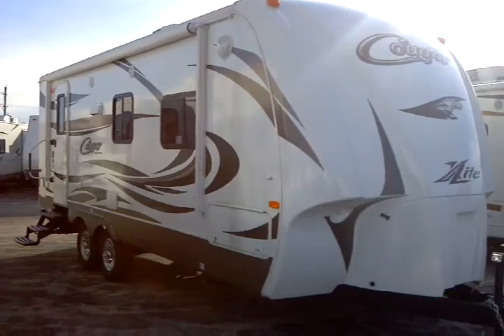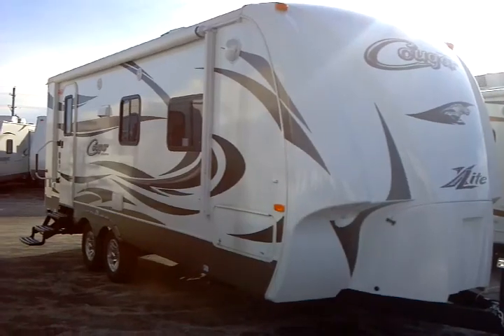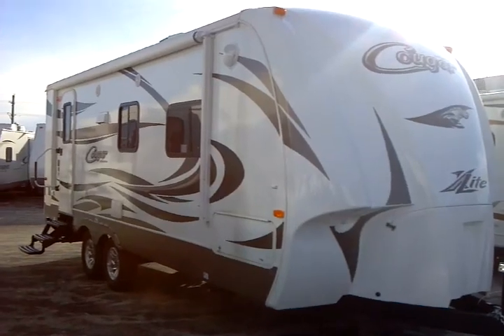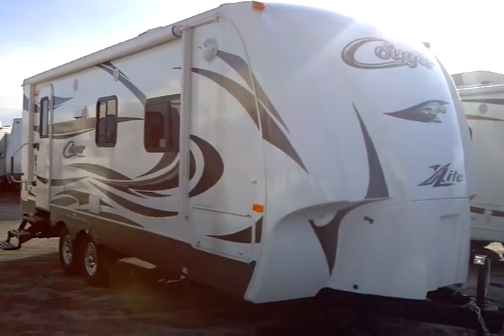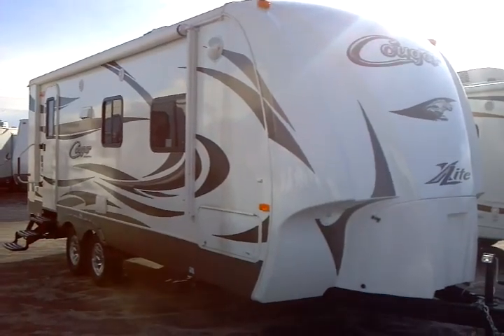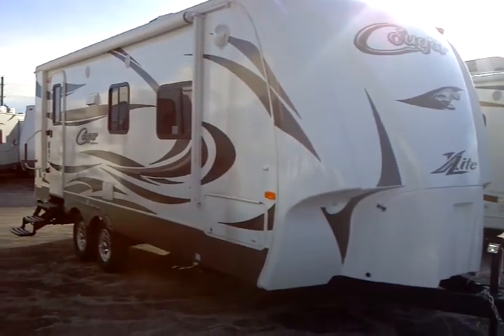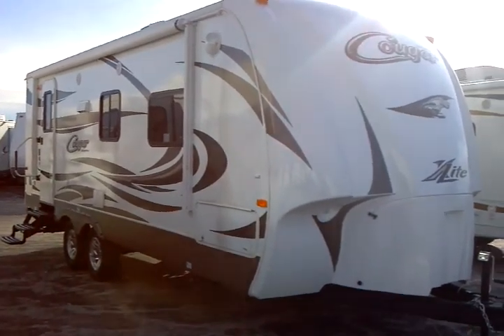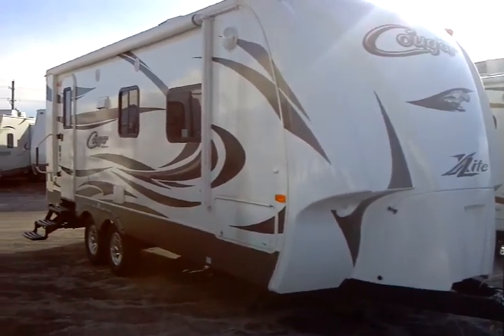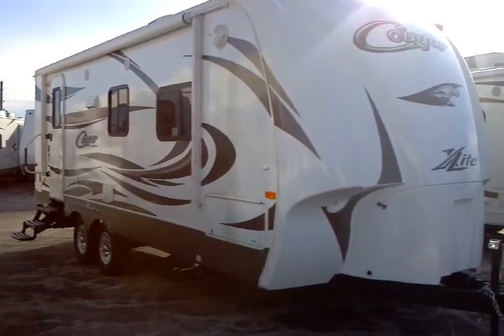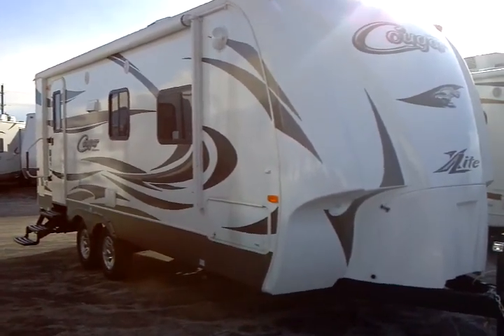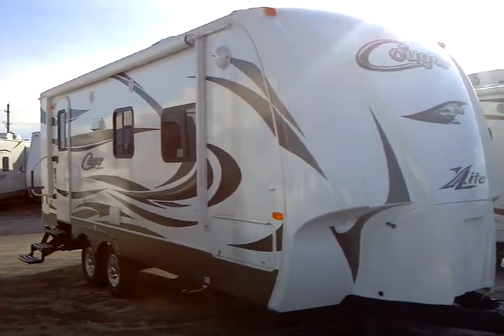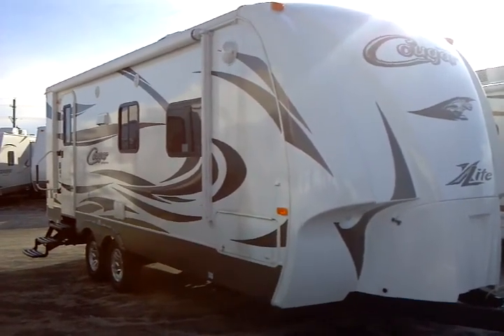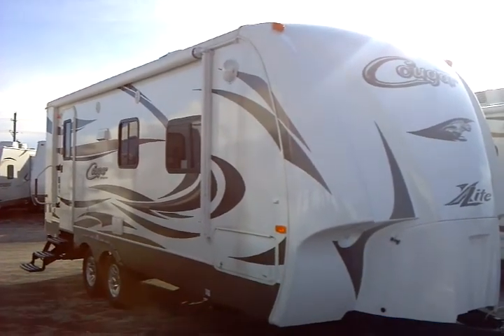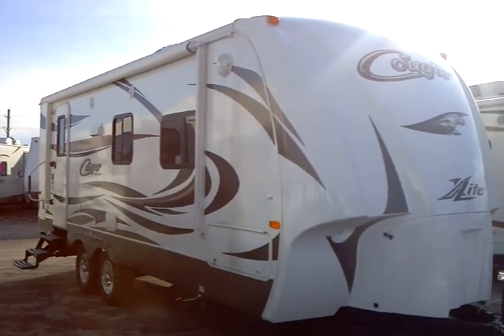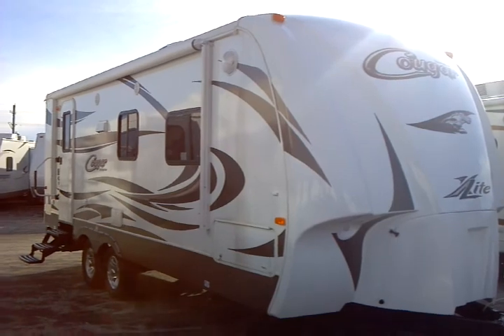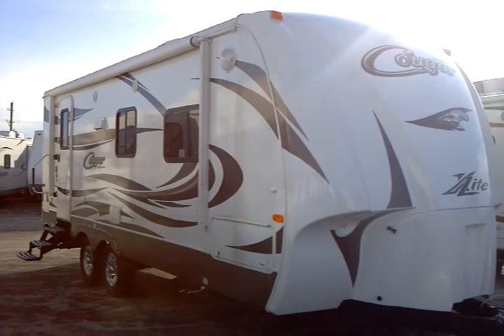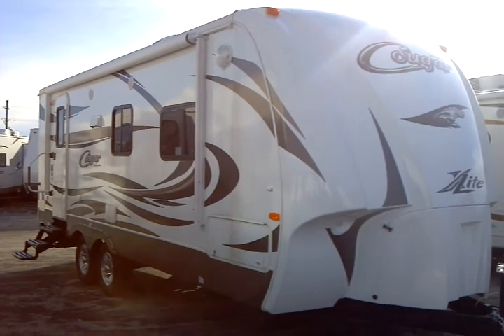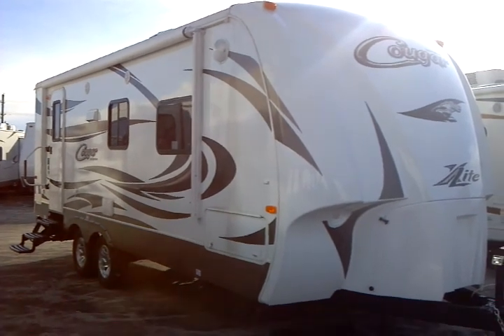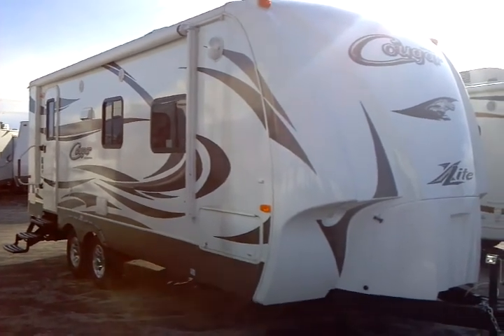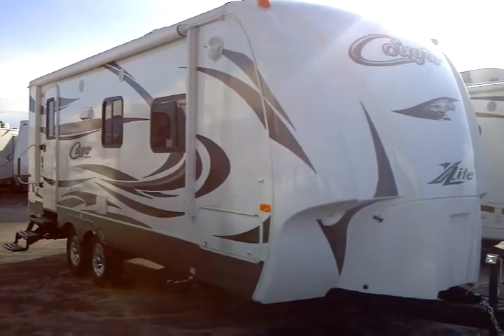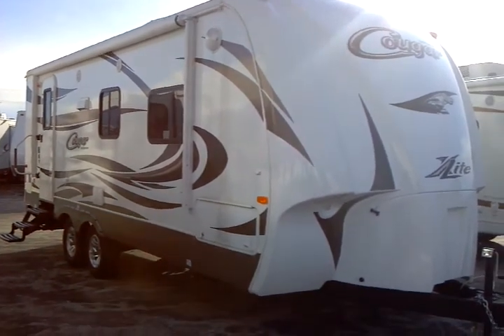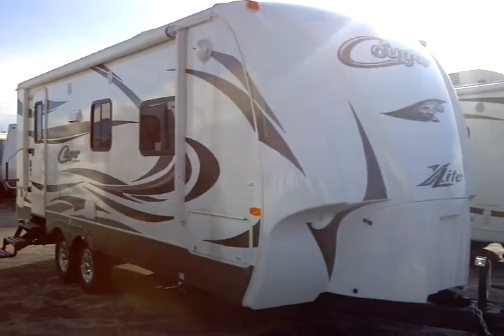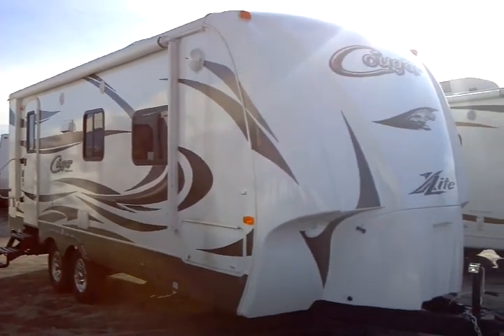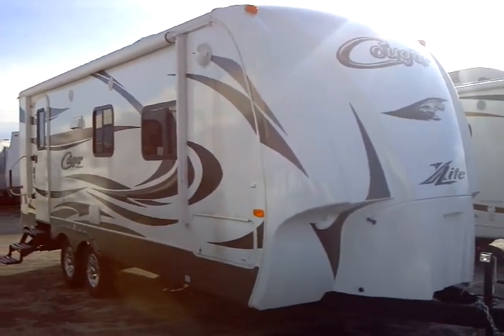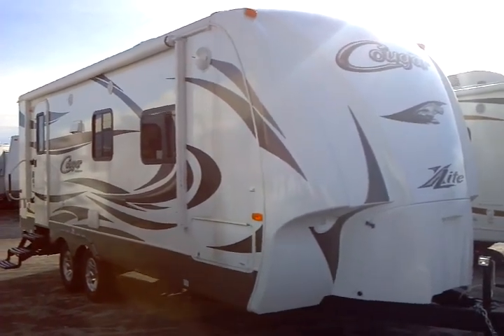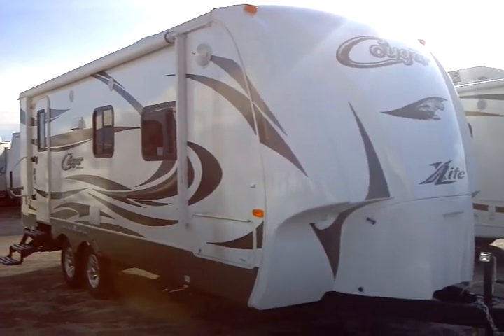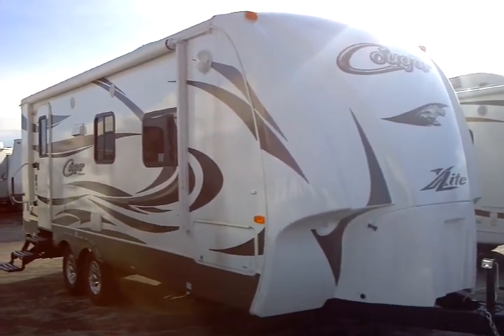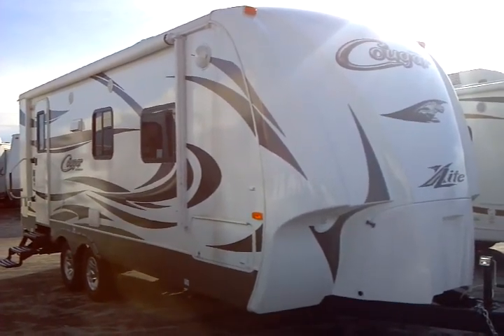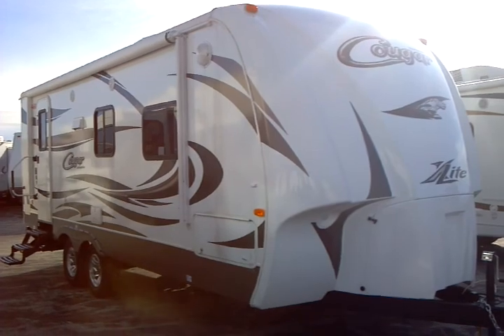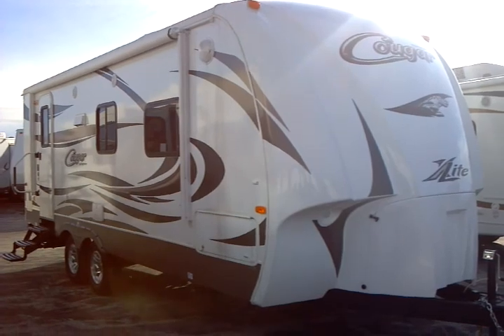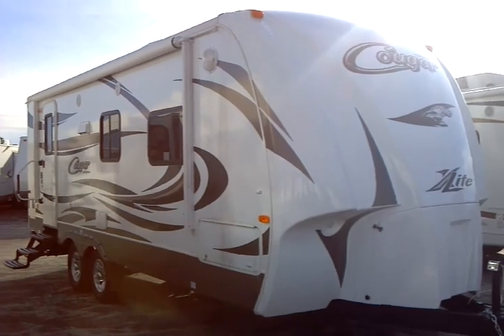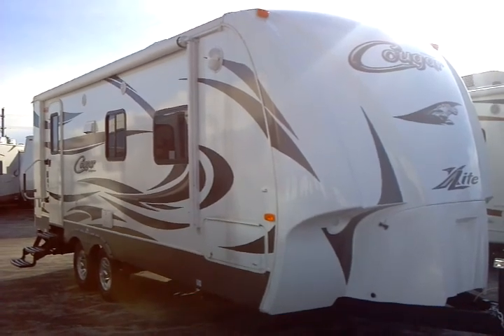This is the 2012 Cougar model number 21 RBS. This Keystone product is presented to you by Terry Fraser's RV Center in Eldridge, Iowa.